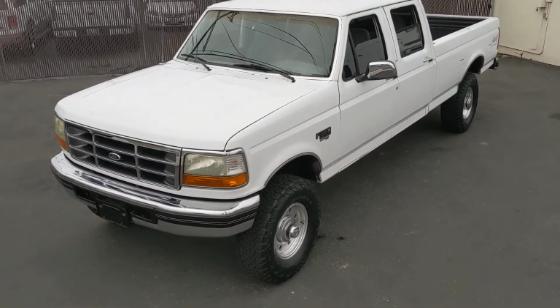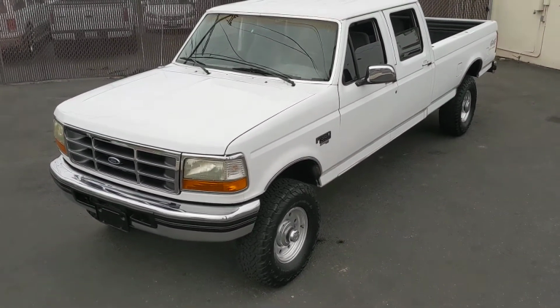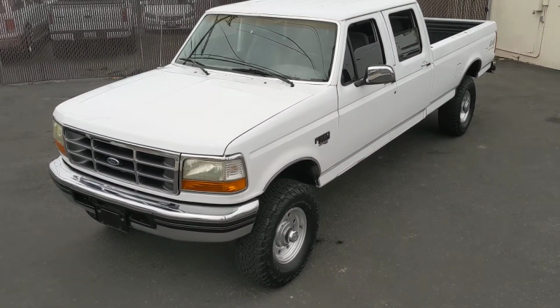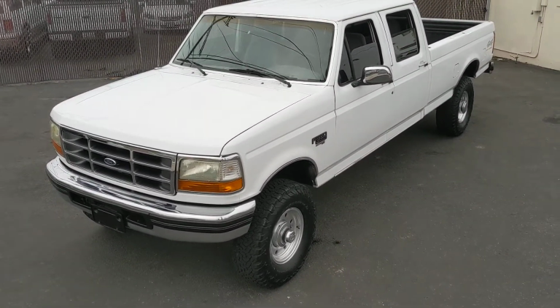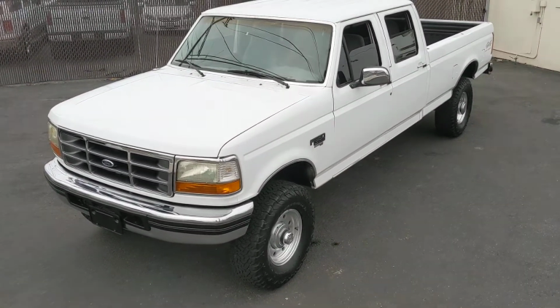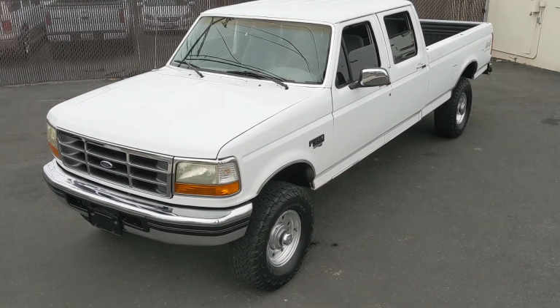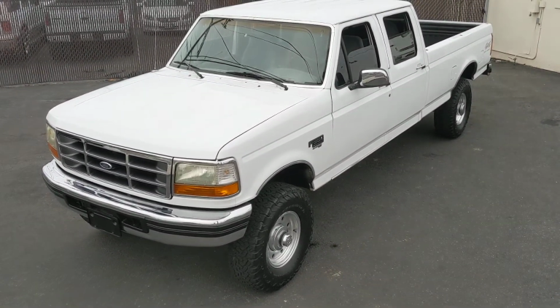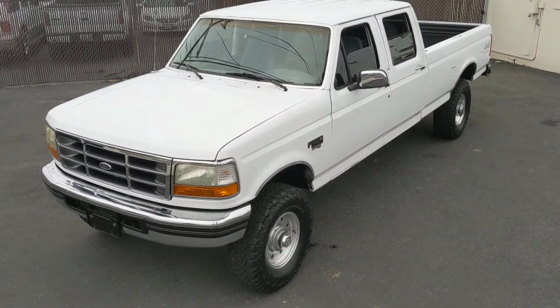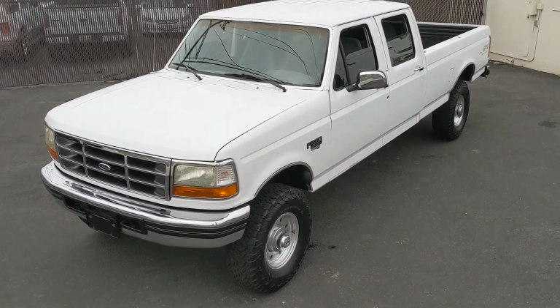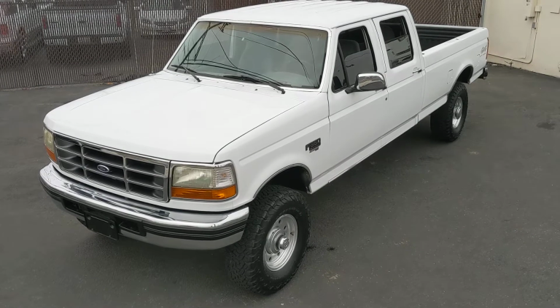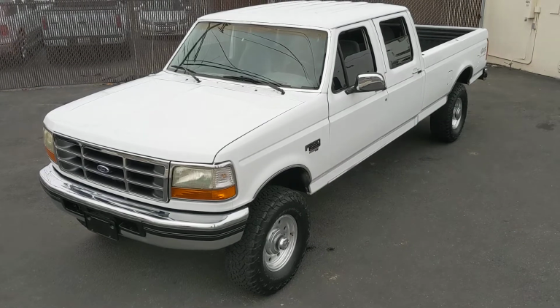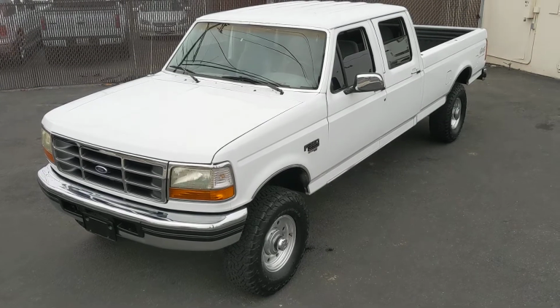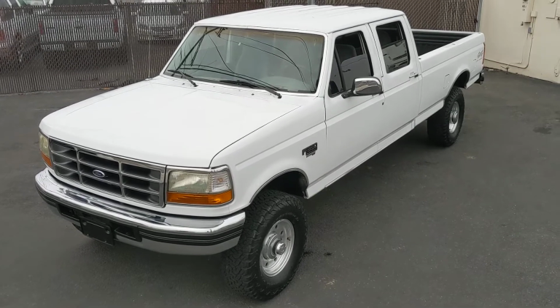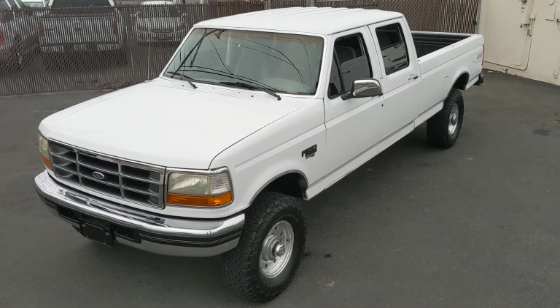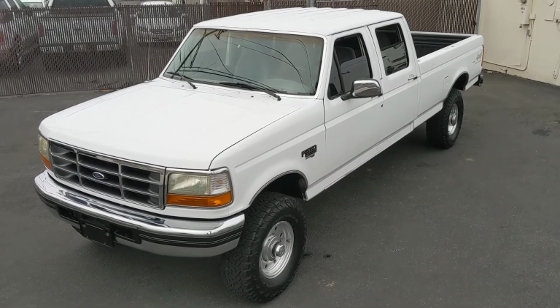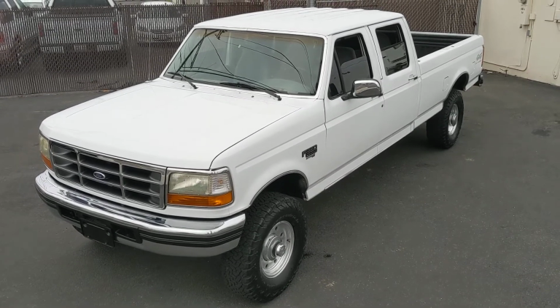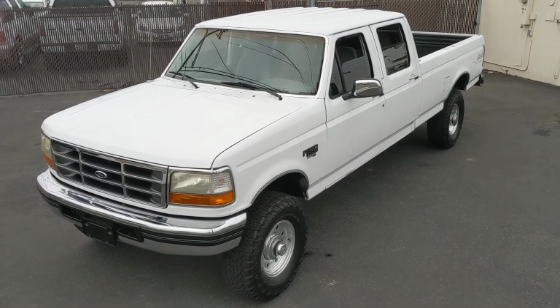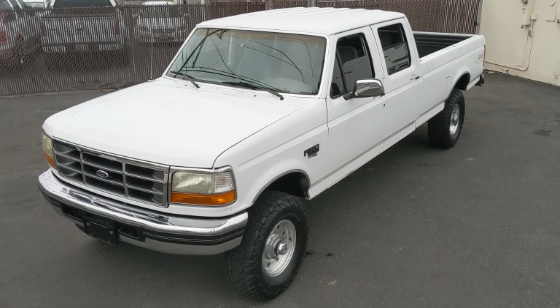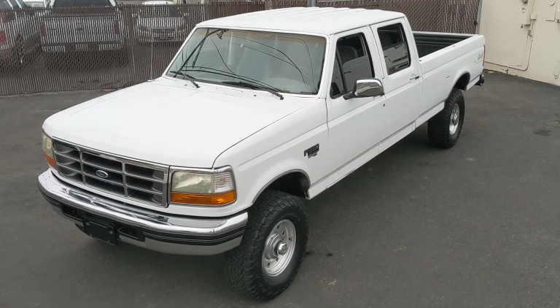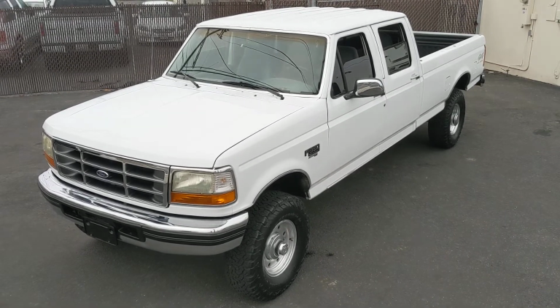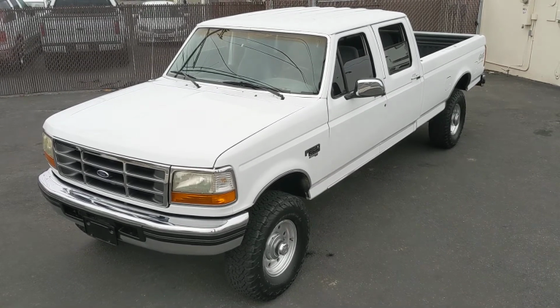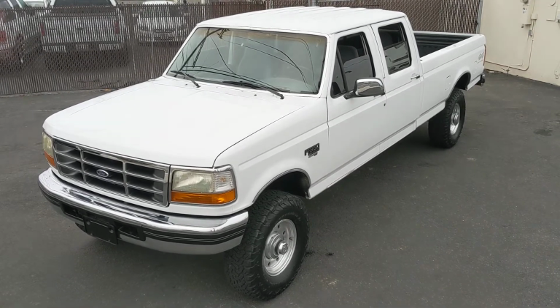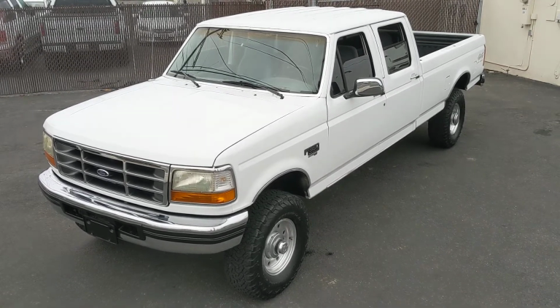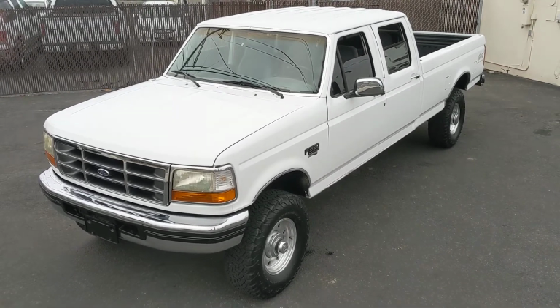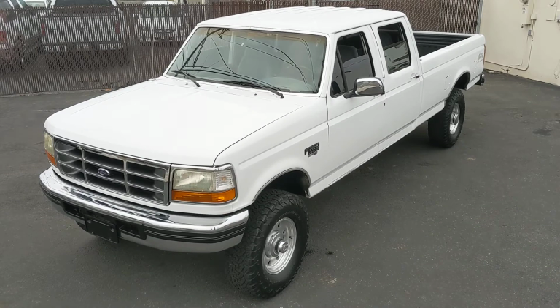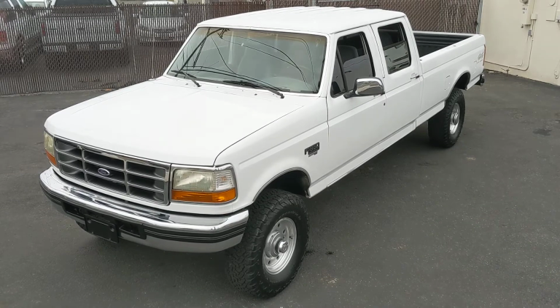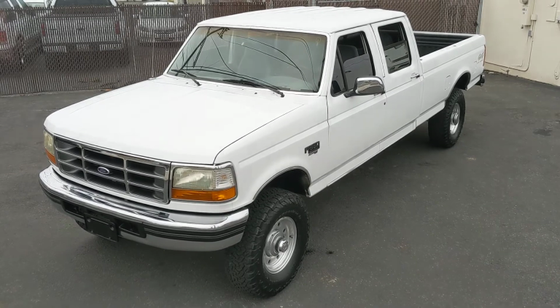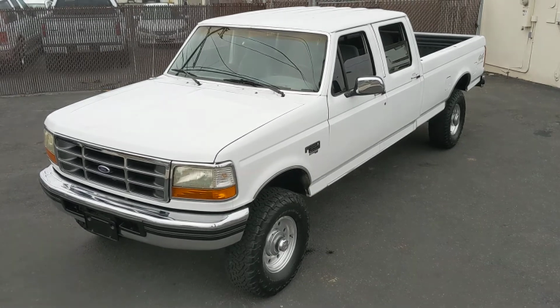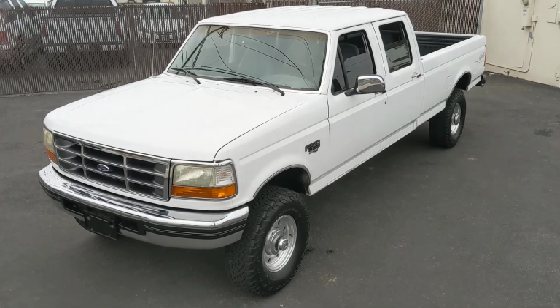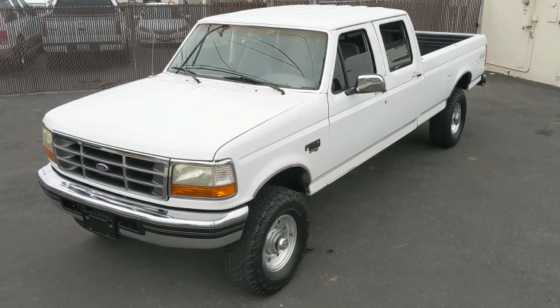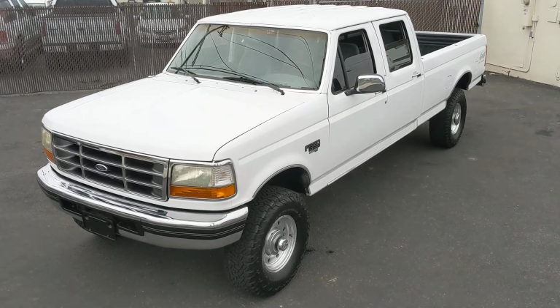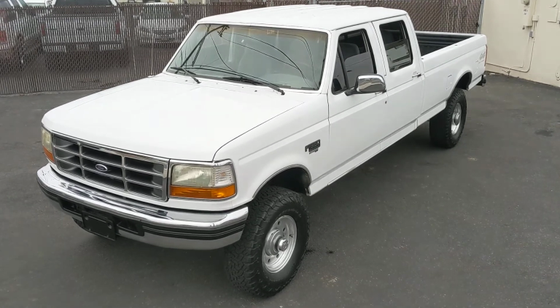Very low mileage OBS F-350. Give us a call if you're interested or have any other questions. I'd be more than happy to send you some more pictures or videos. Thank you.